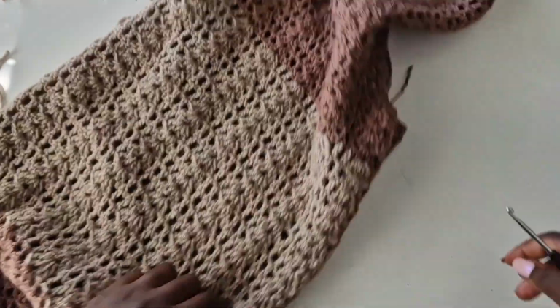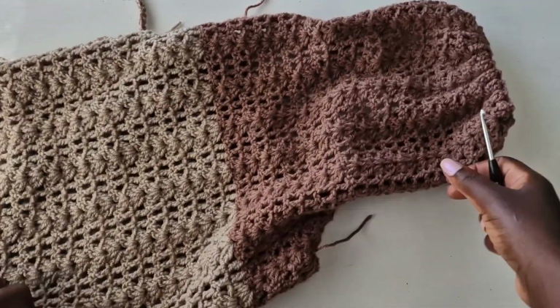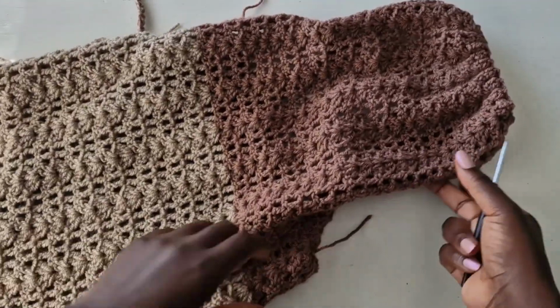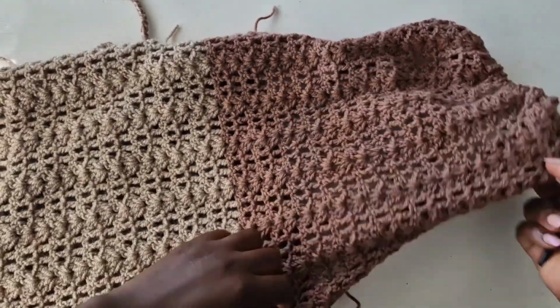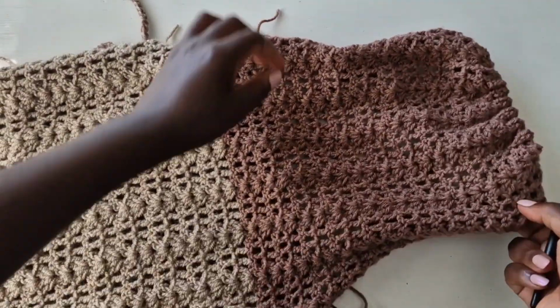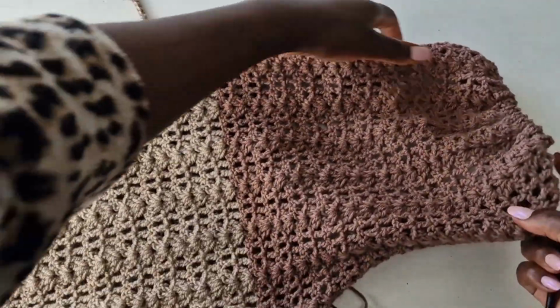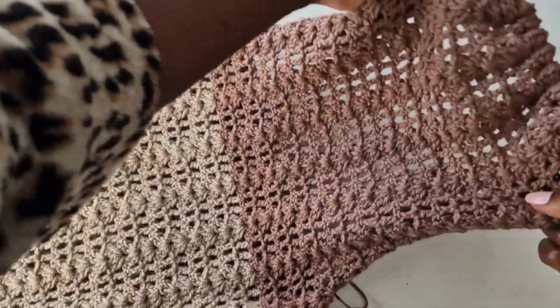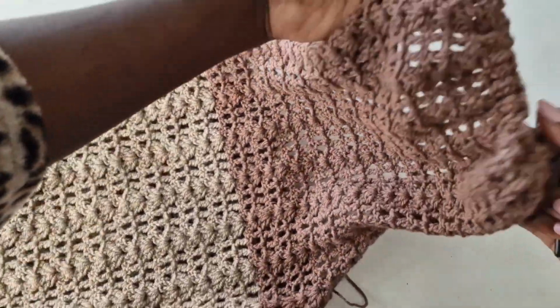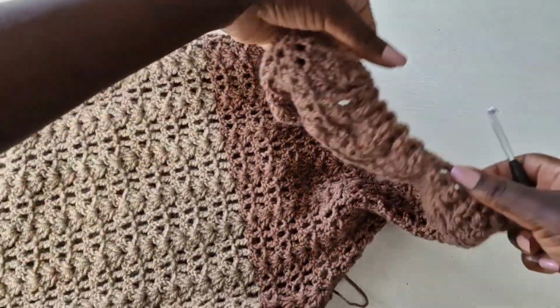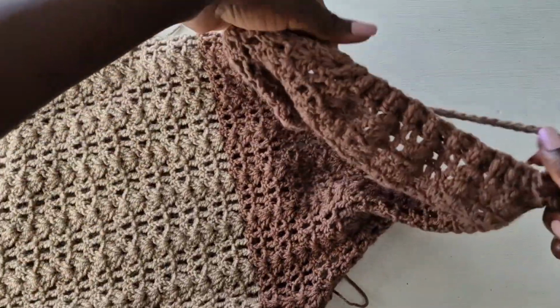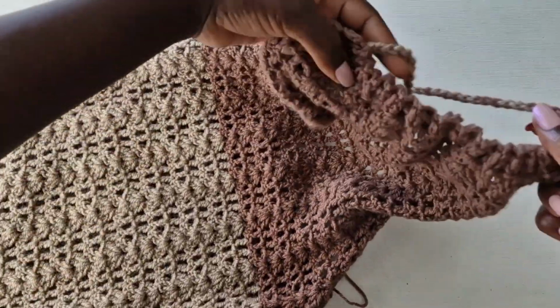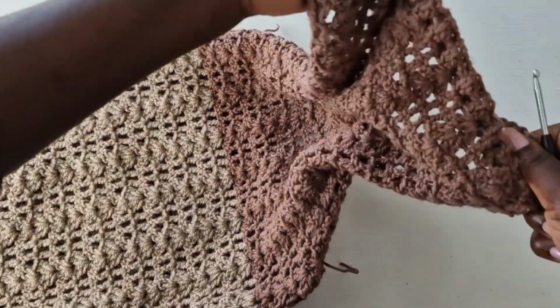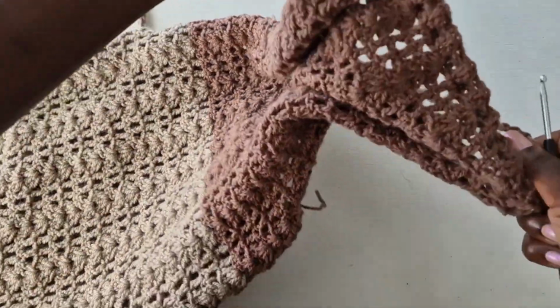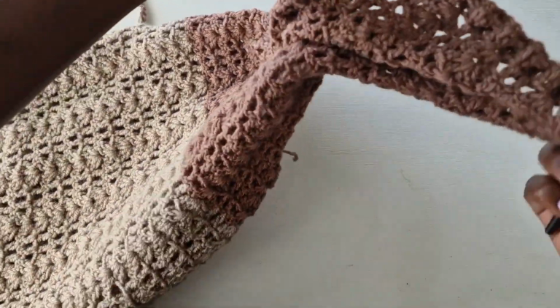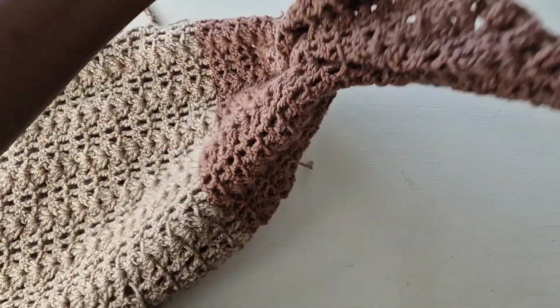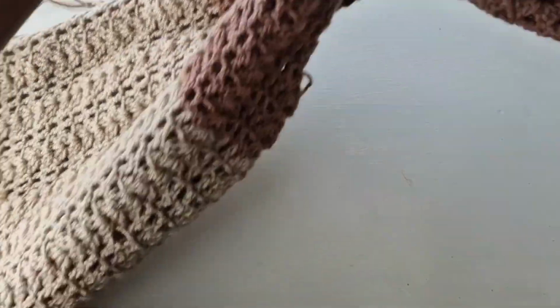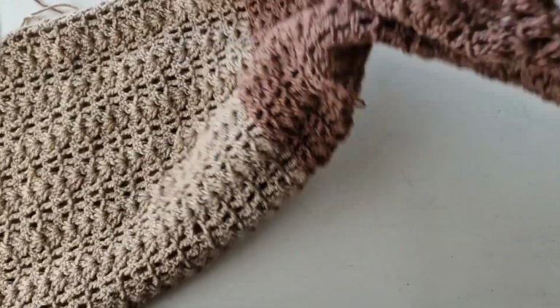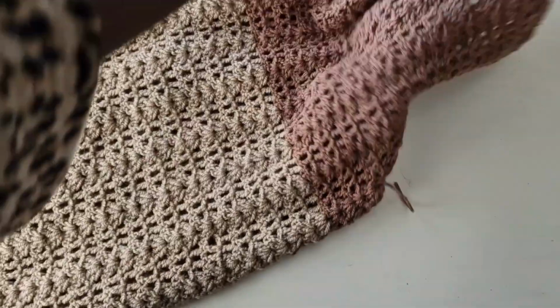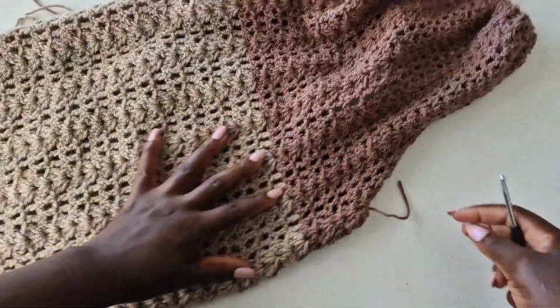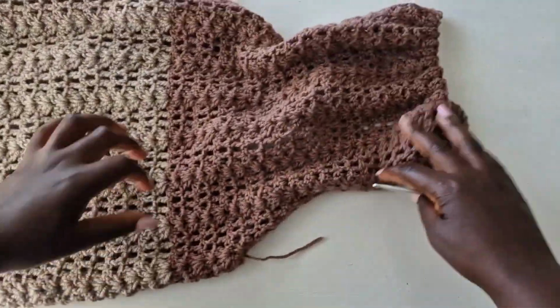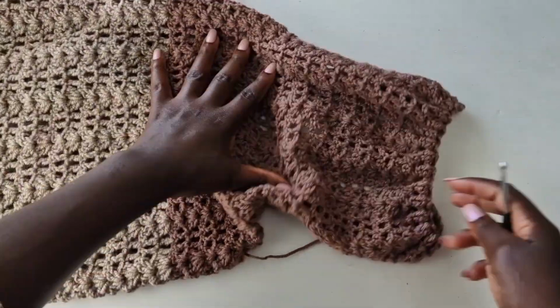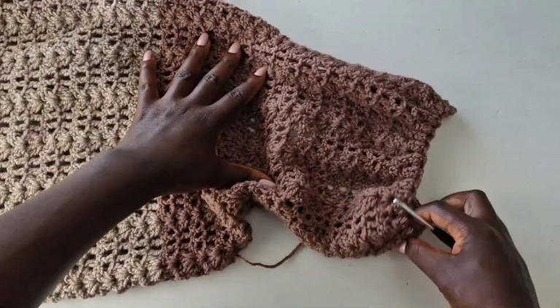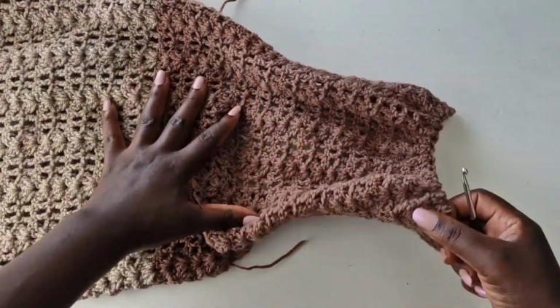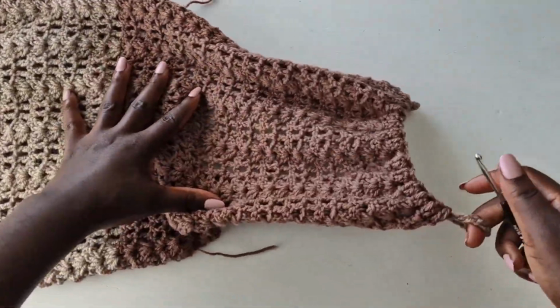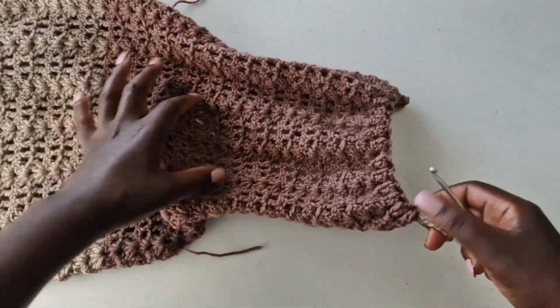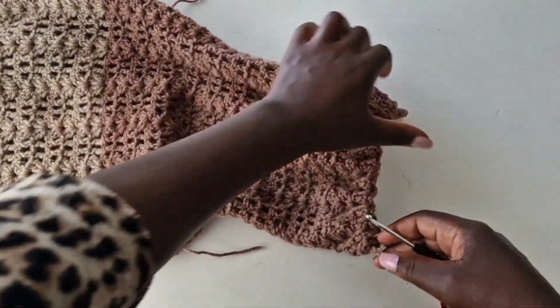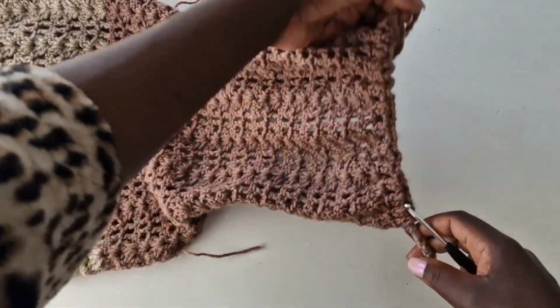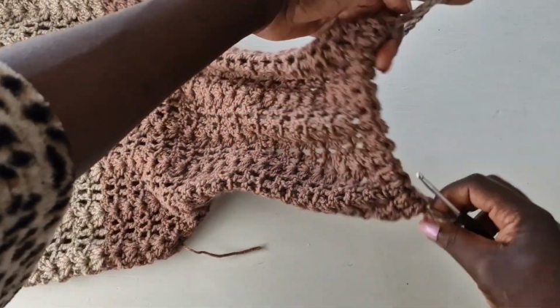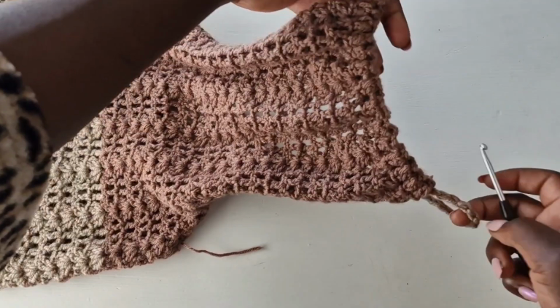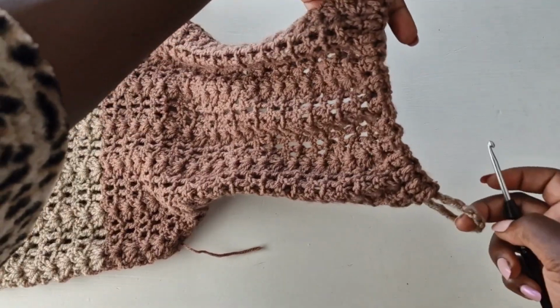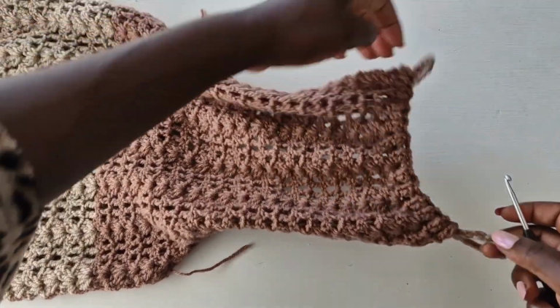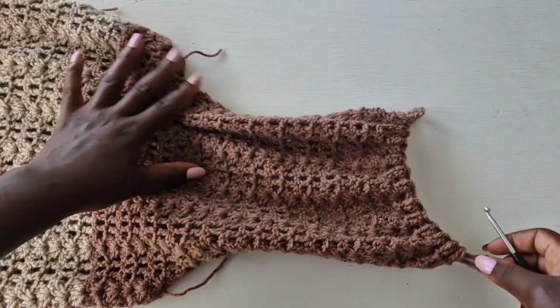Our dress is ready! You can wear it as a dress with a lining in, or leave it open. Thank you so much for watching this tutorial — give it a like and subscribe if you're not subscribed yet.